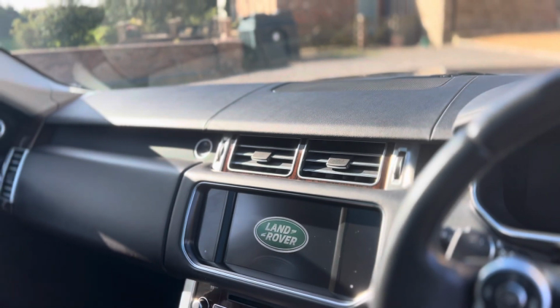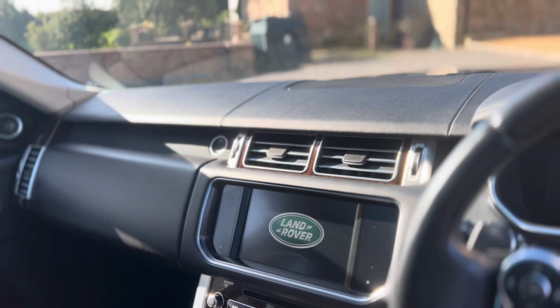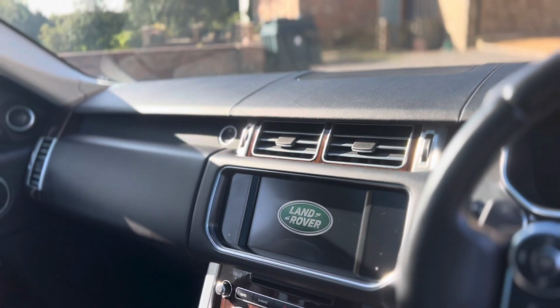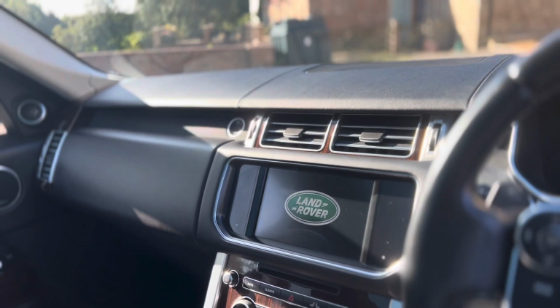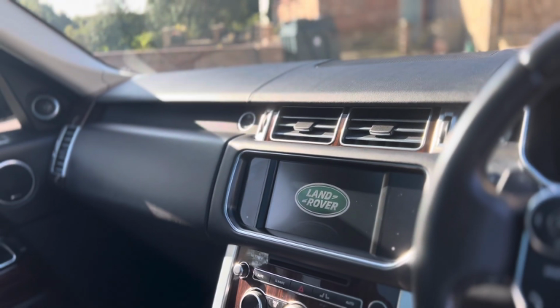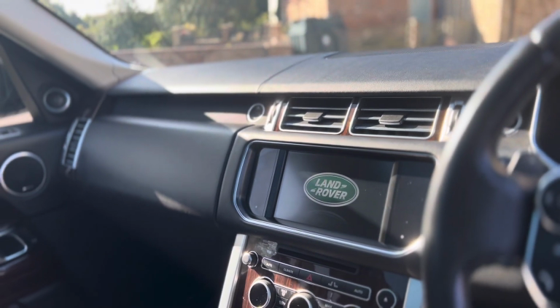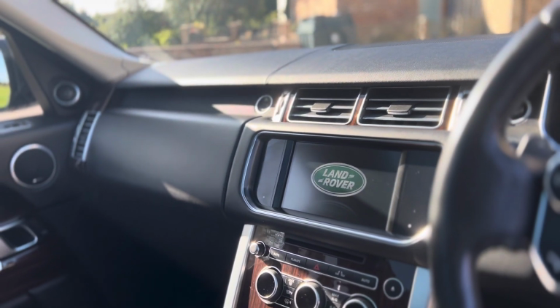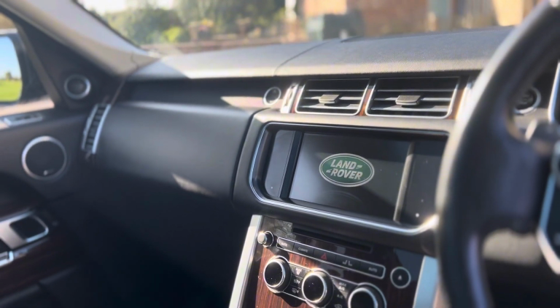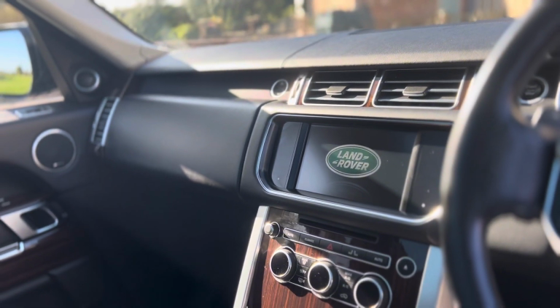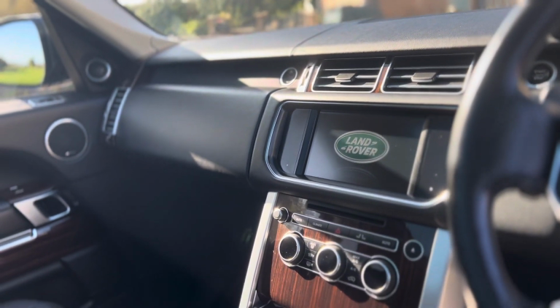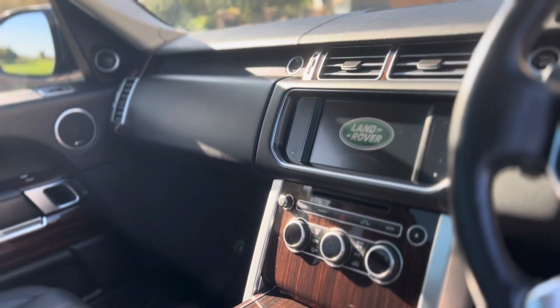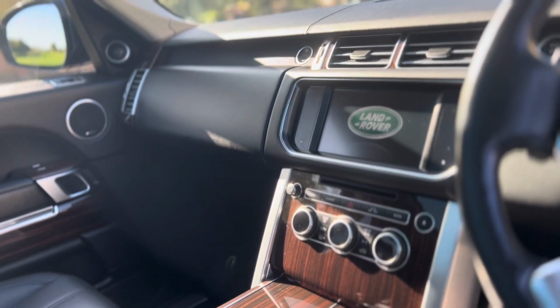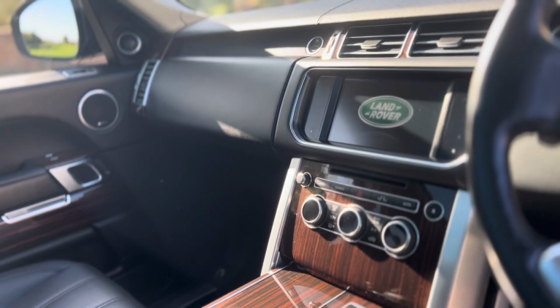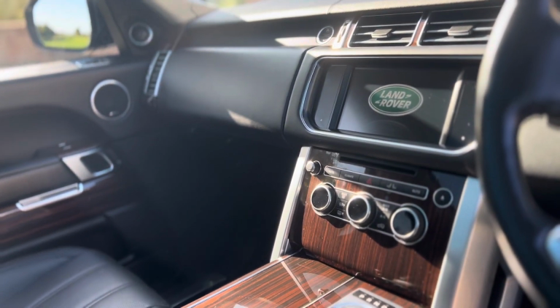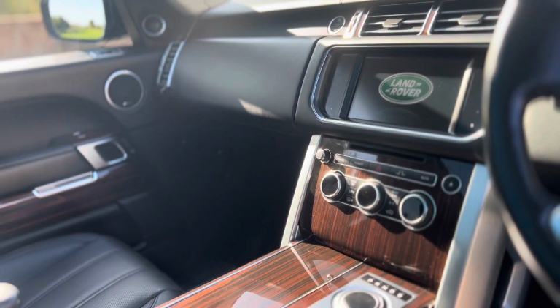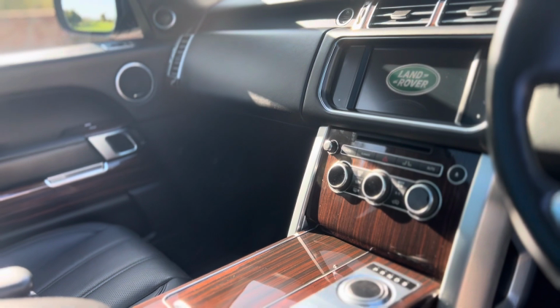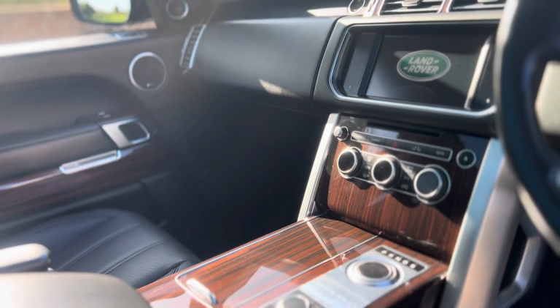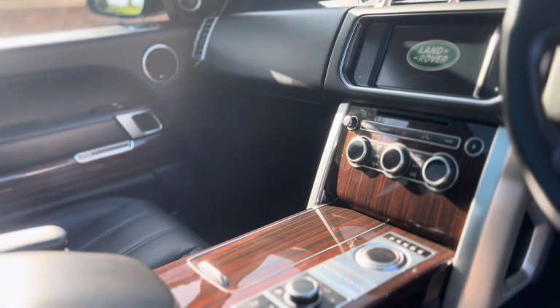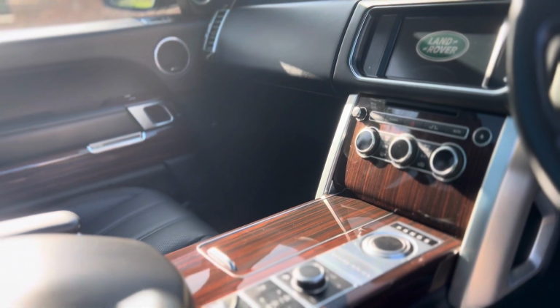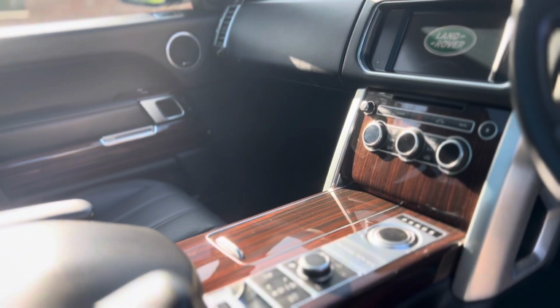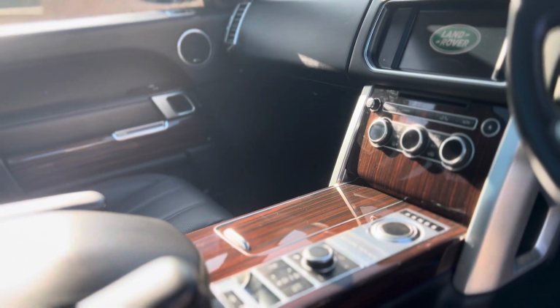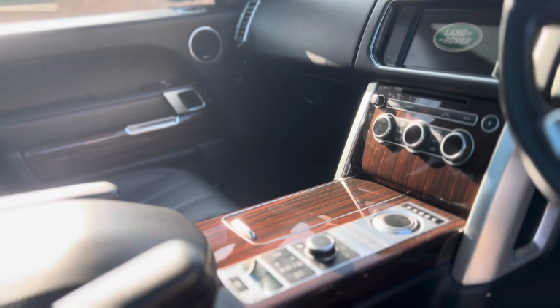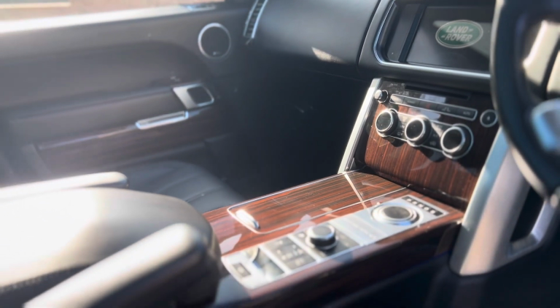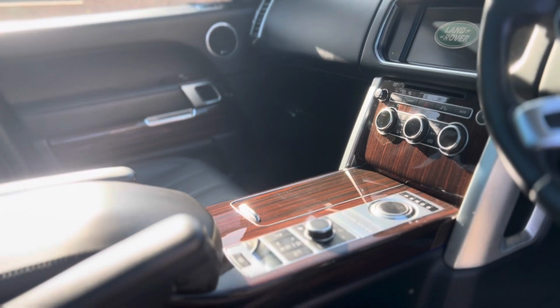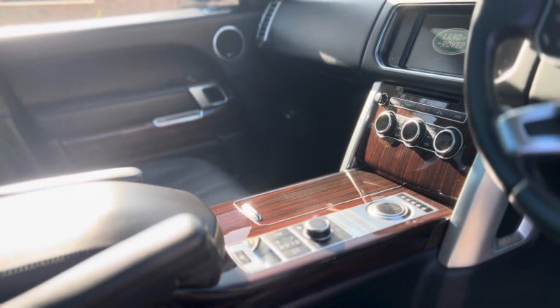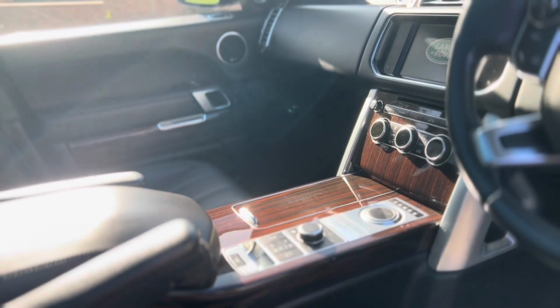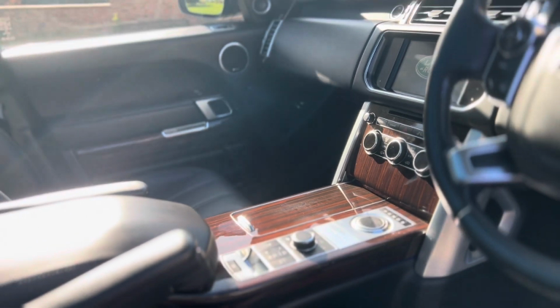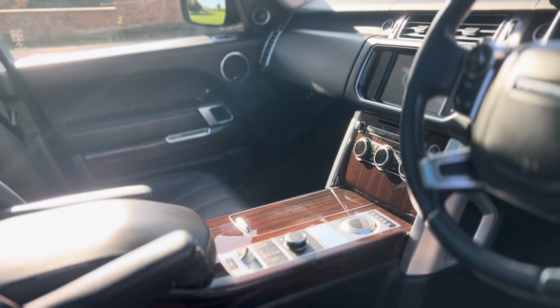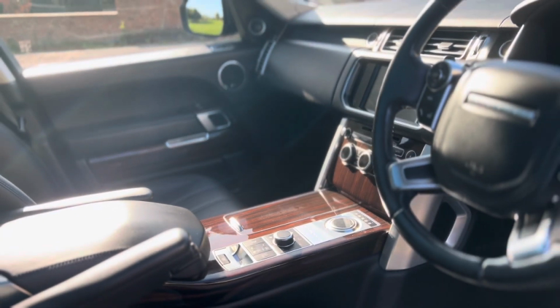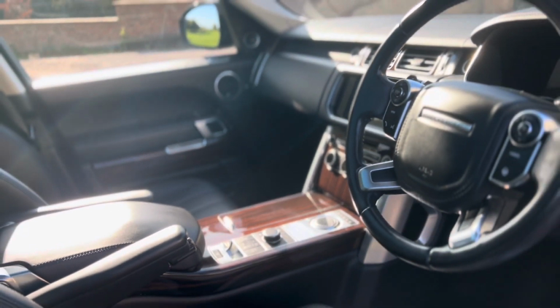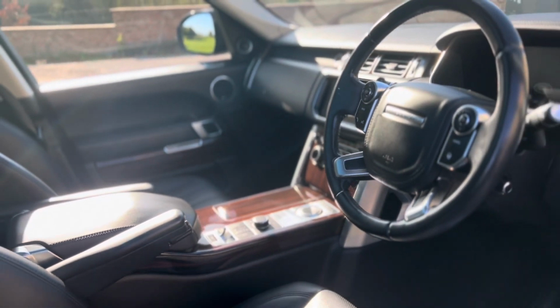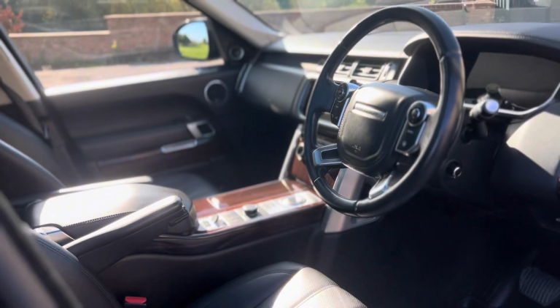Just to the left of that you have a massive infotainment system that houses your radio, navigation, 4x4 information, sensors, rear view camera, and also a full blown television. How great is that?